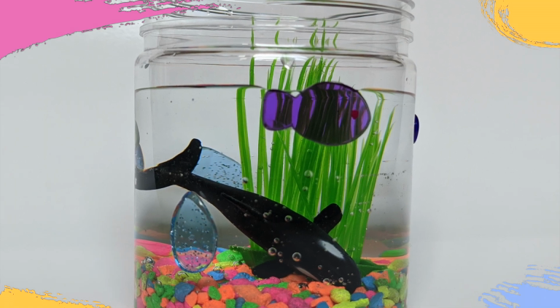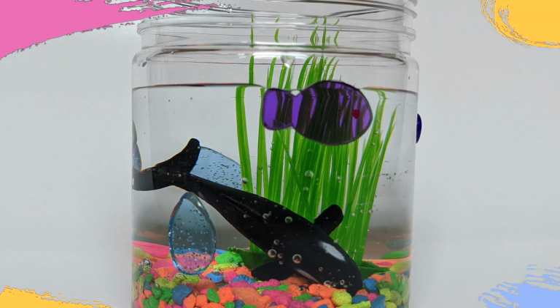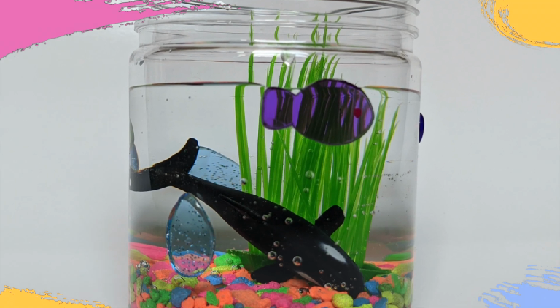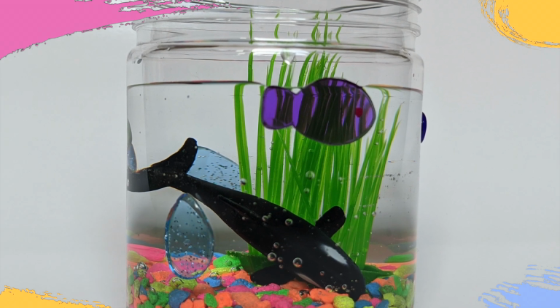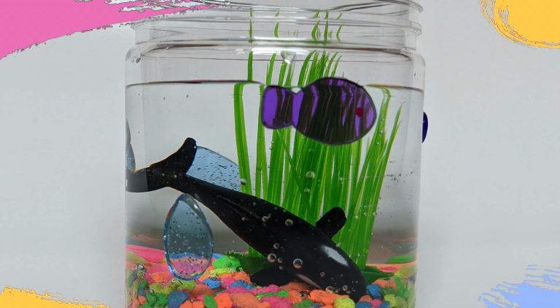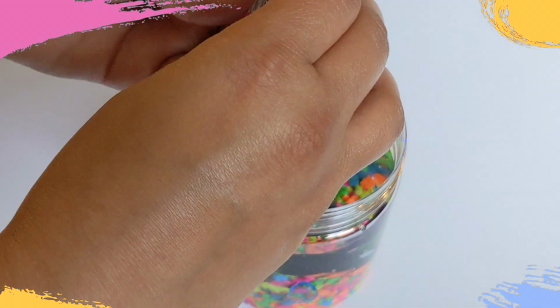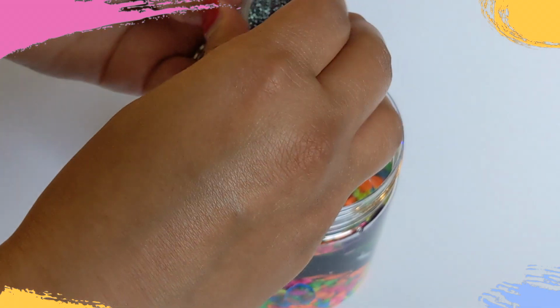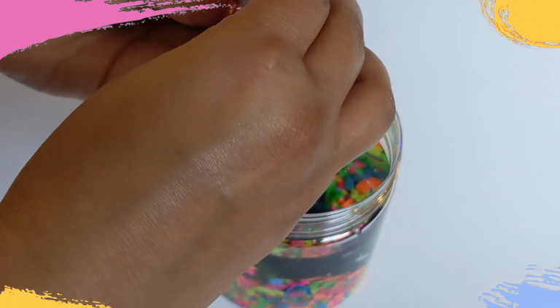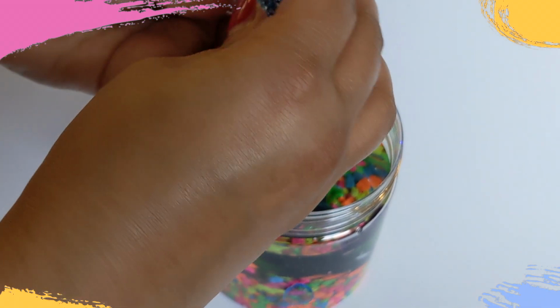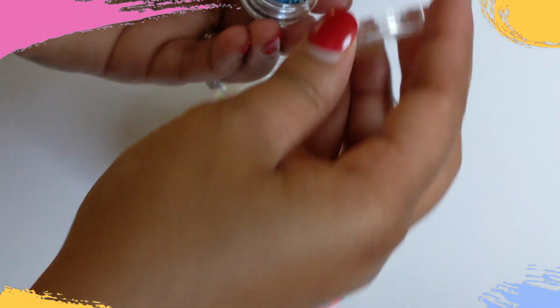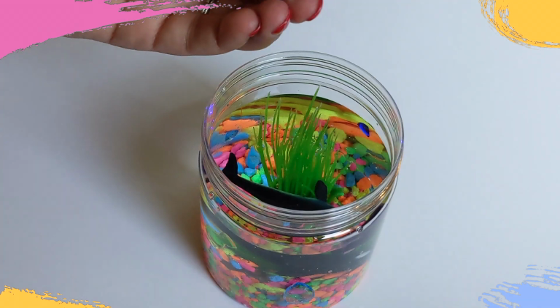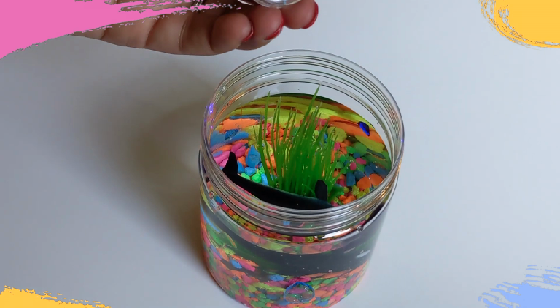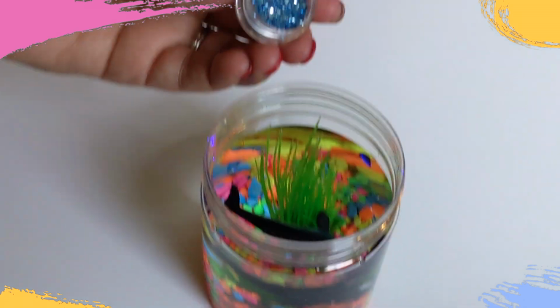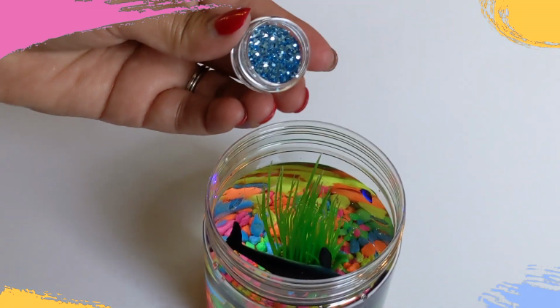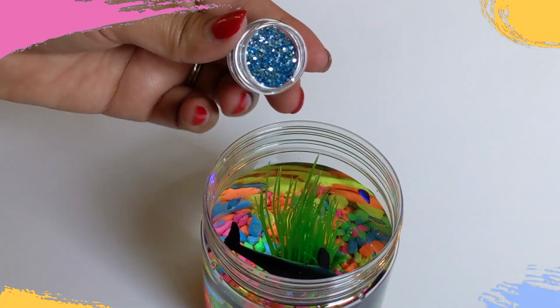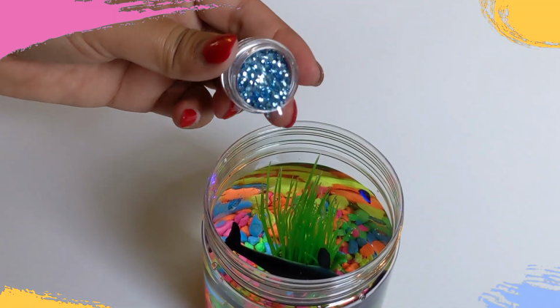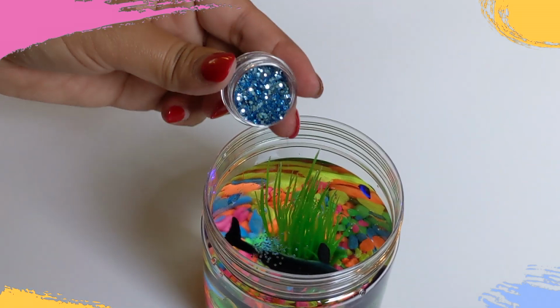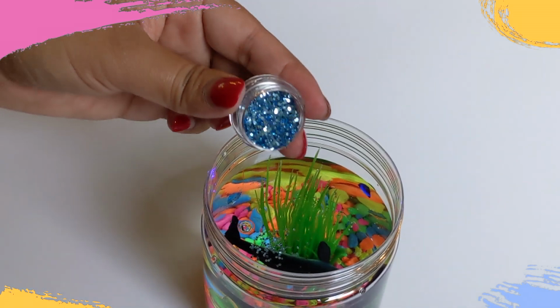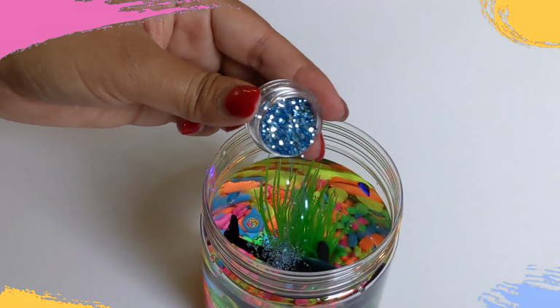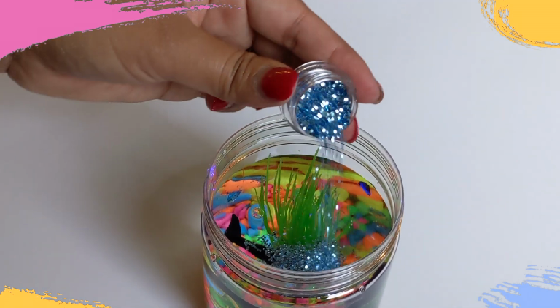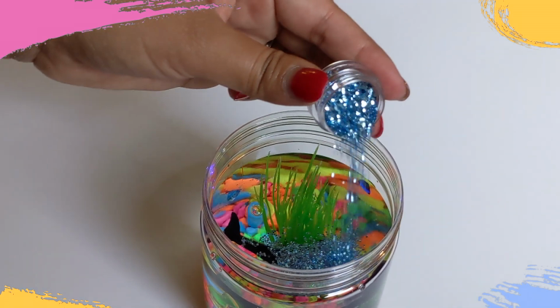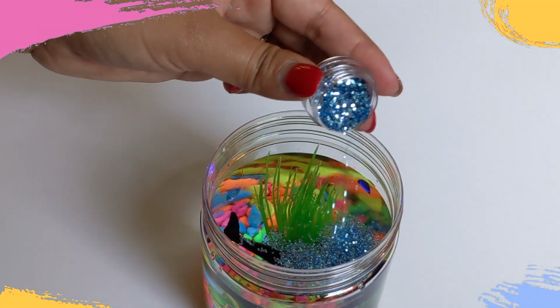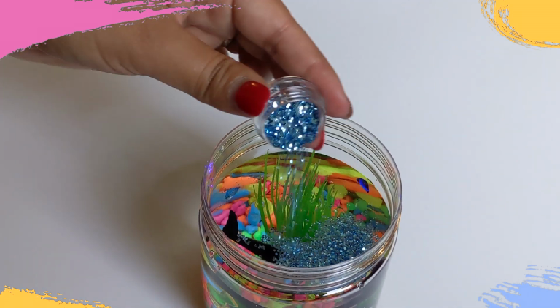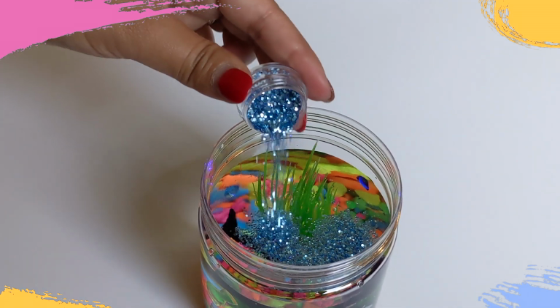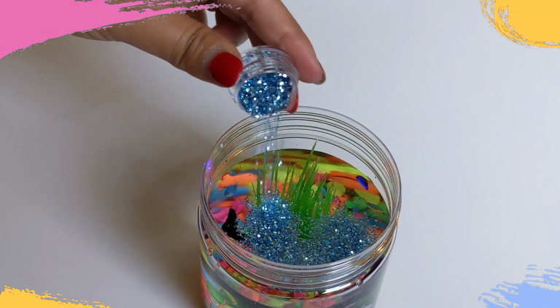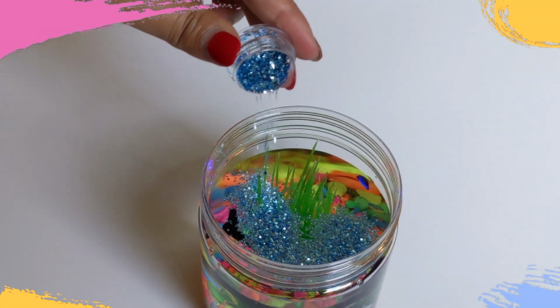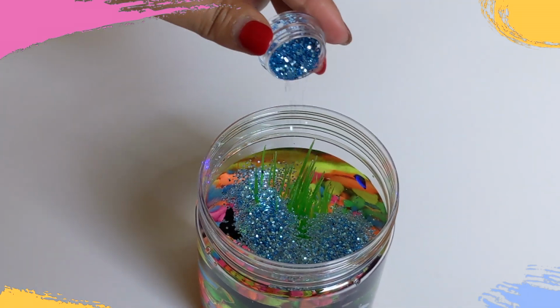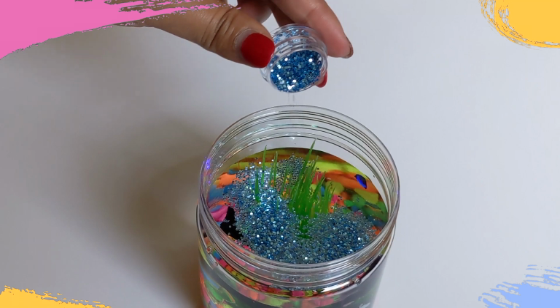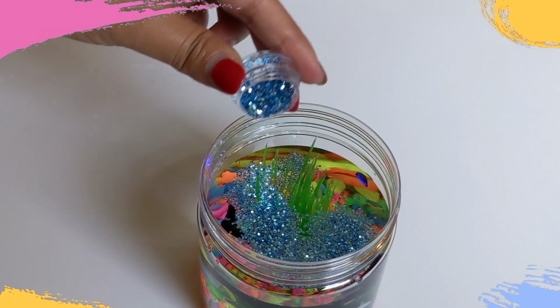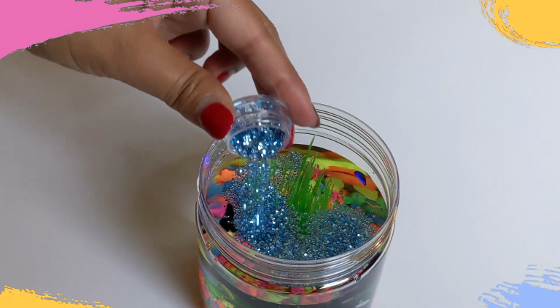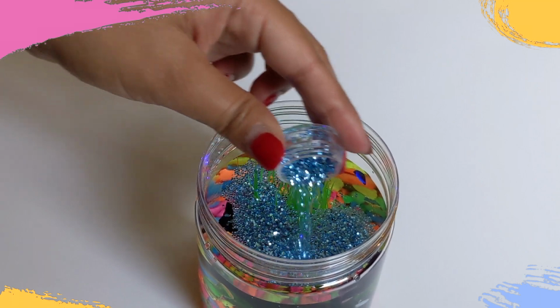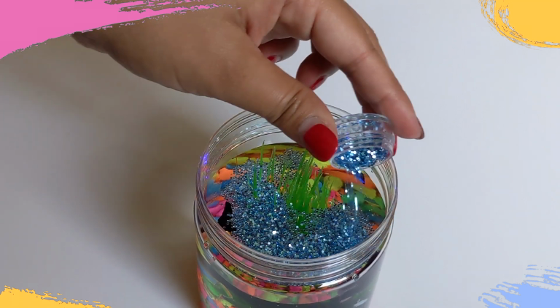Spice up your aquarium with glitter. You can use blue glitter. Another substitute to glitter could be blue food coloring to give the water a sea blue color.